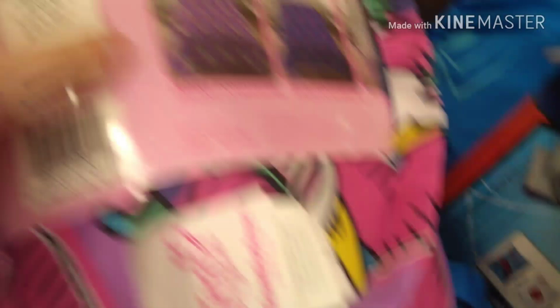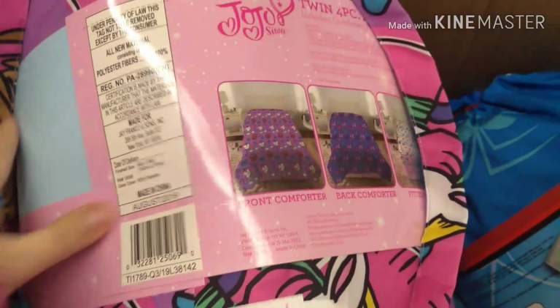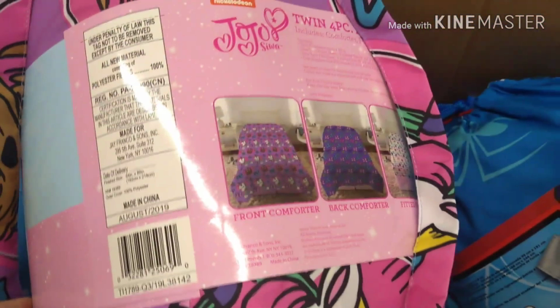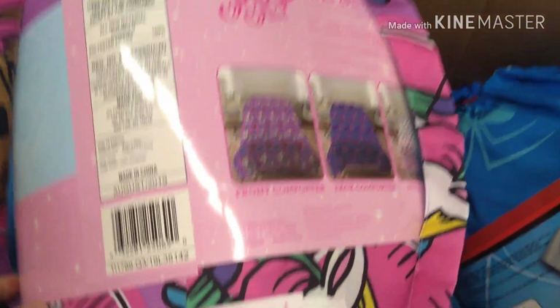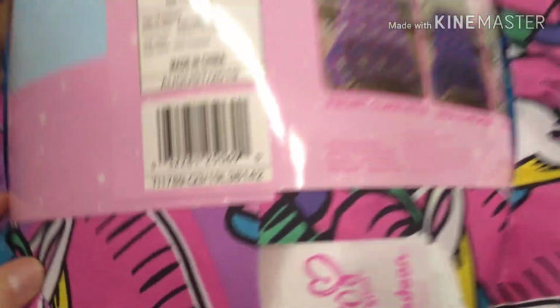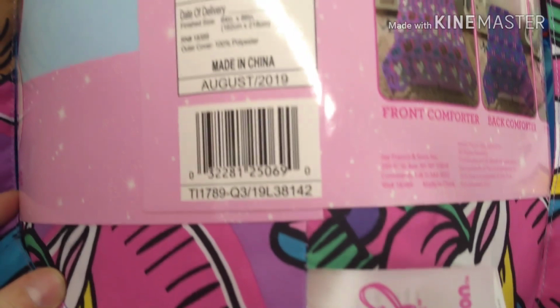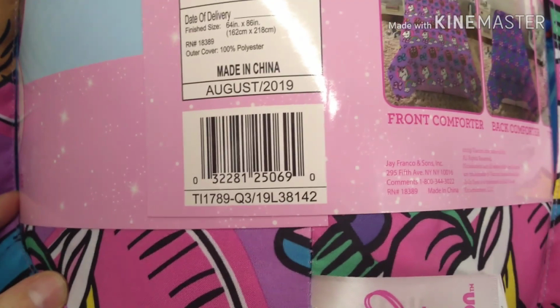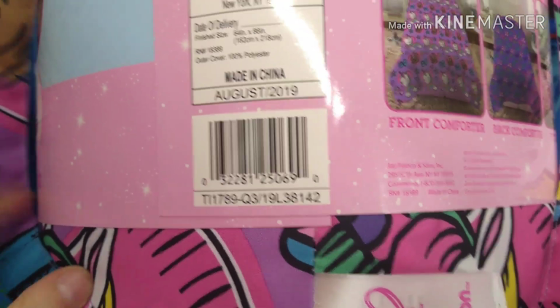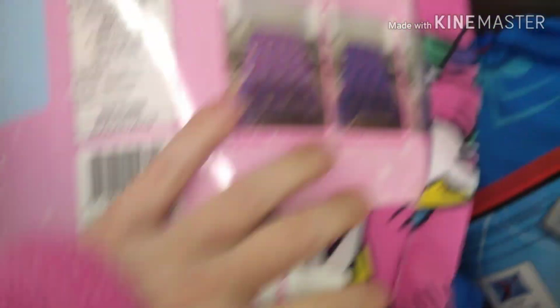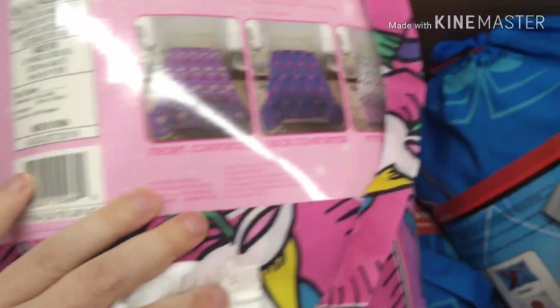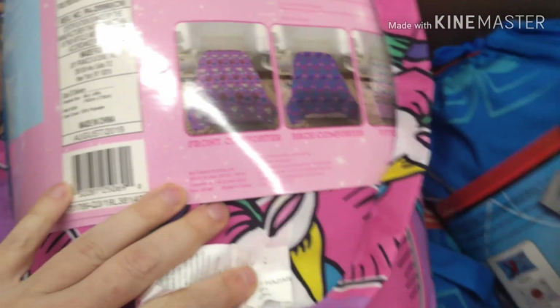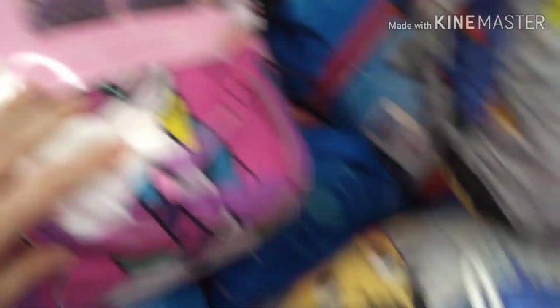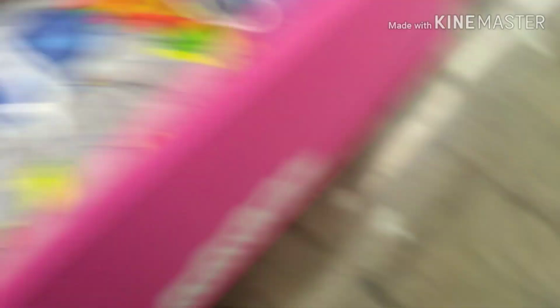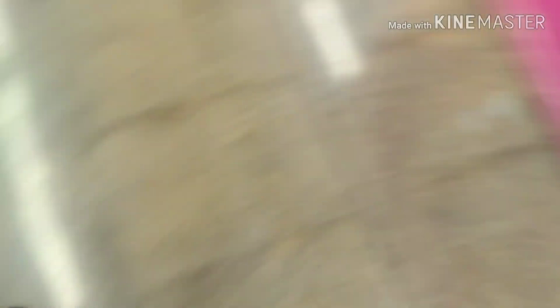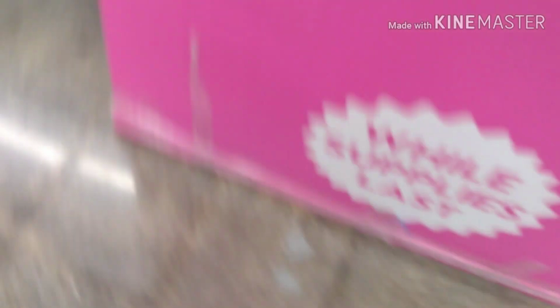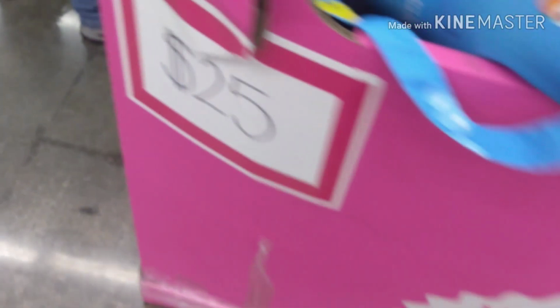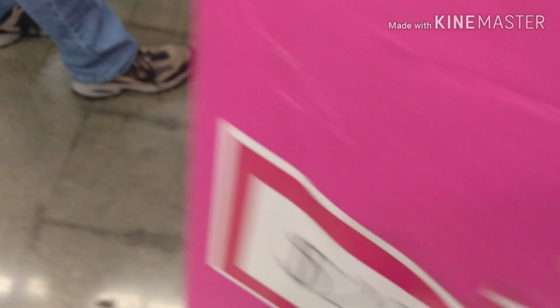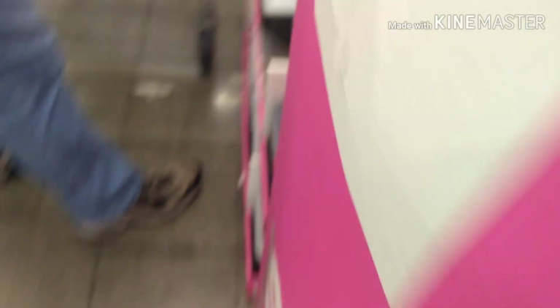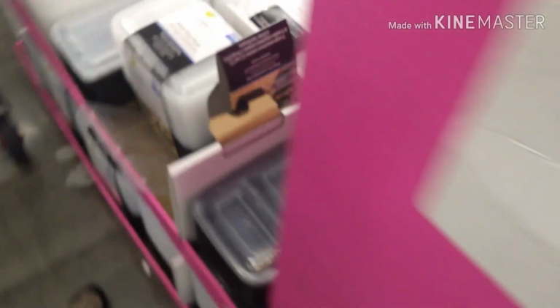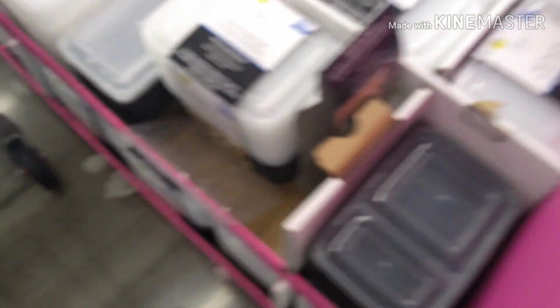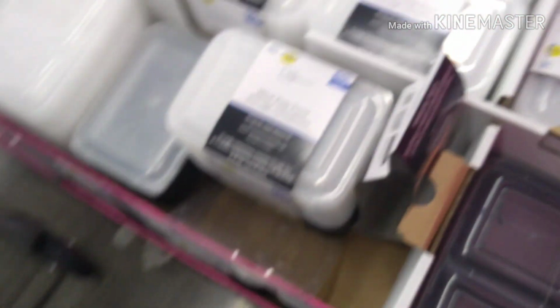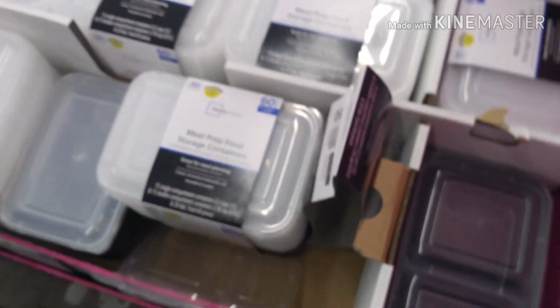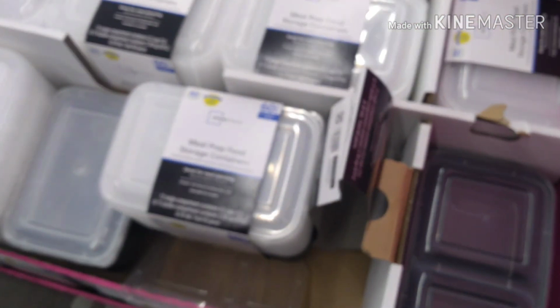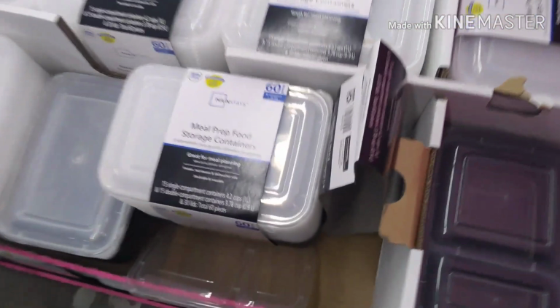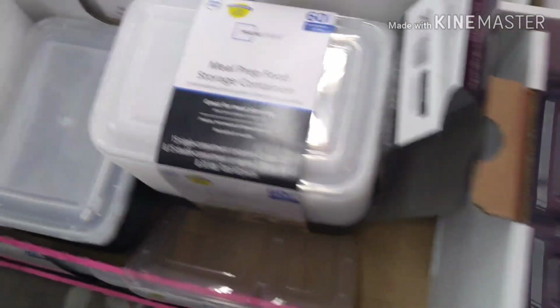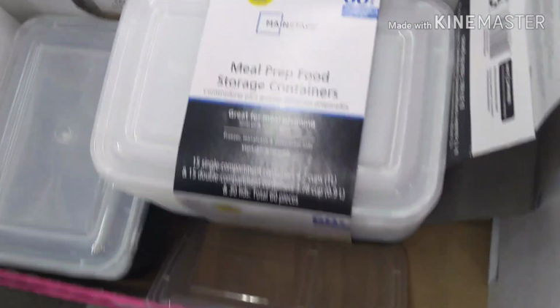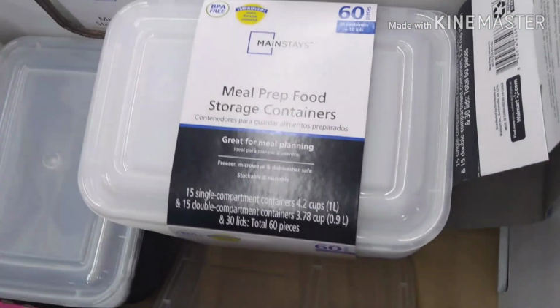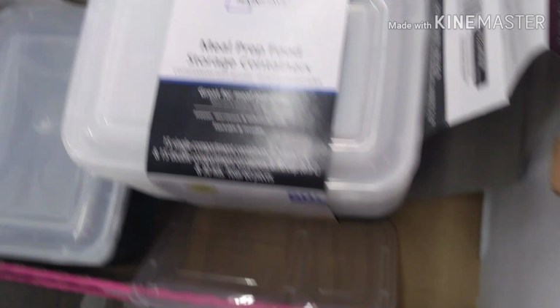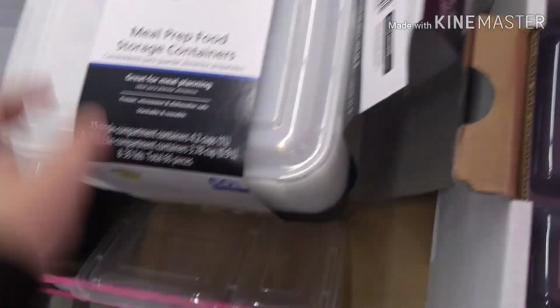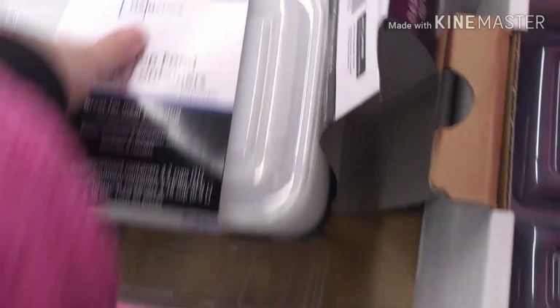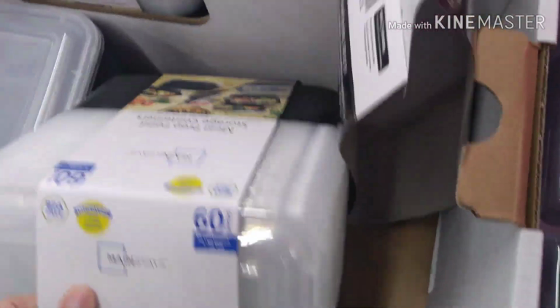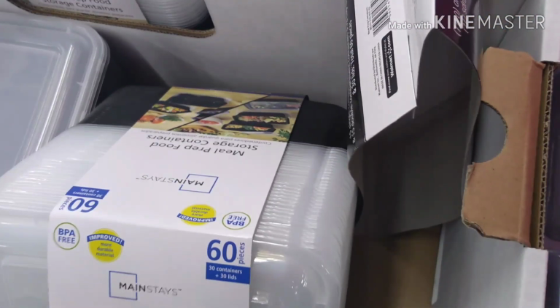We have character sets — JoJo, Spider-Man, Mickey Mouse, Dora, and Little Nemo or something. And then here's a meal prep container, storage containers — you get $60 worth of those for $7.